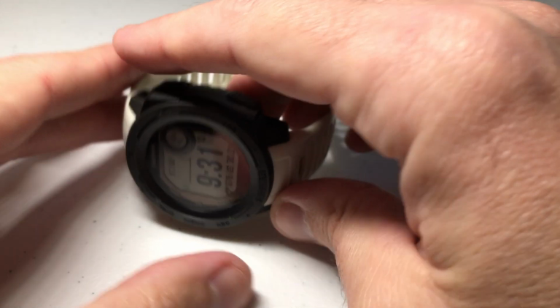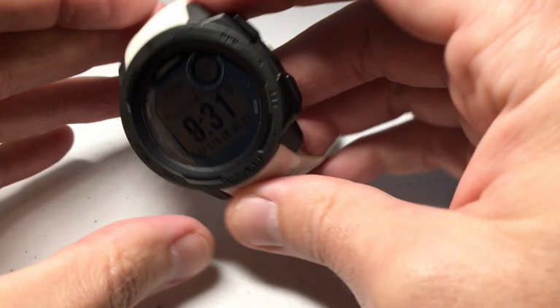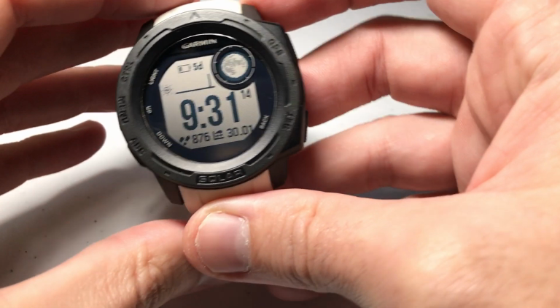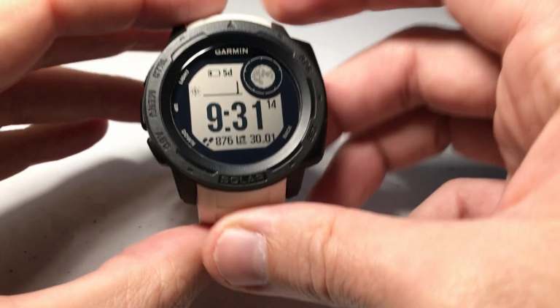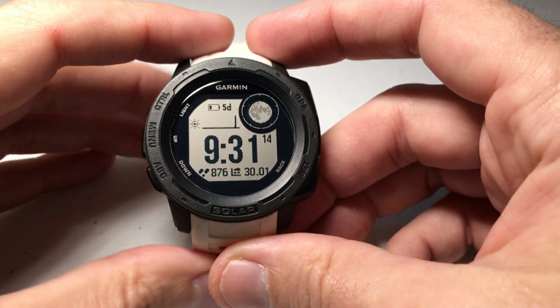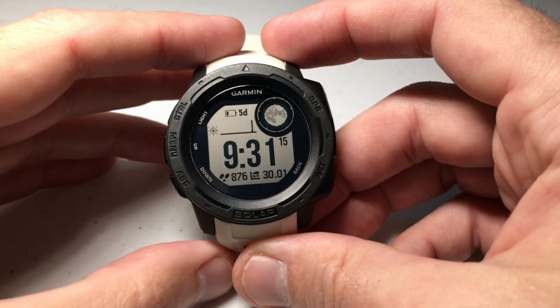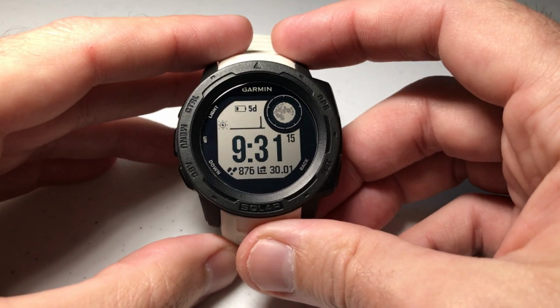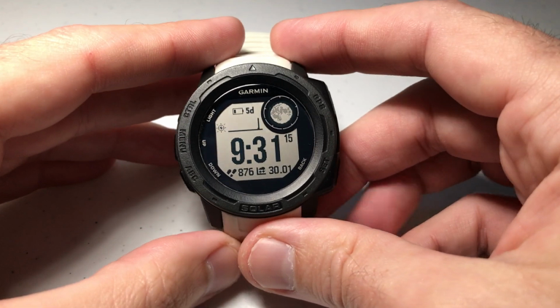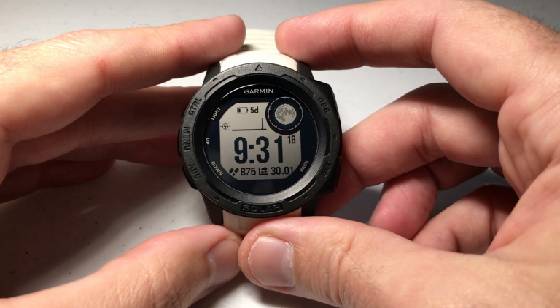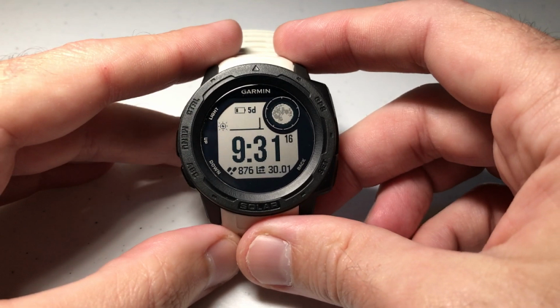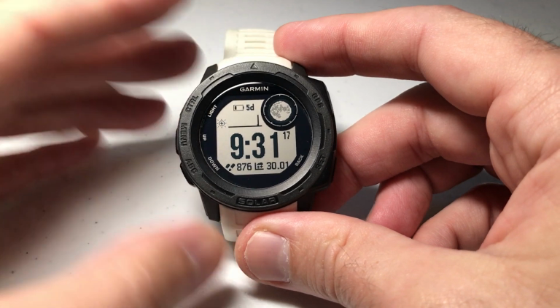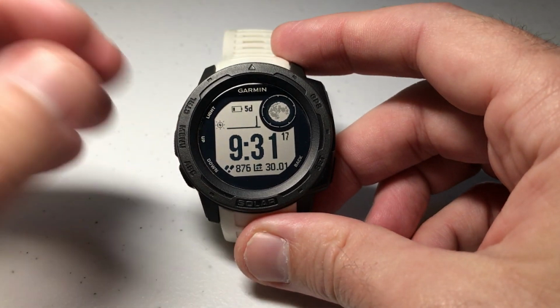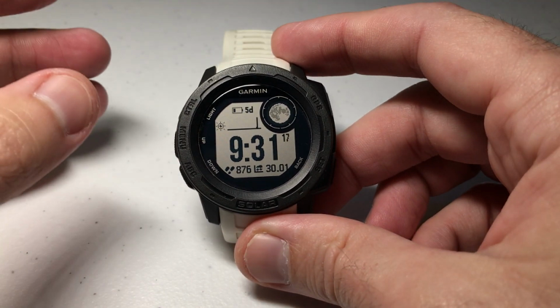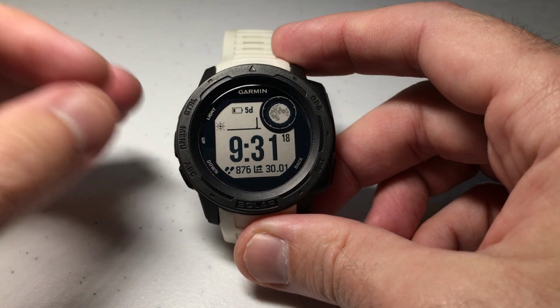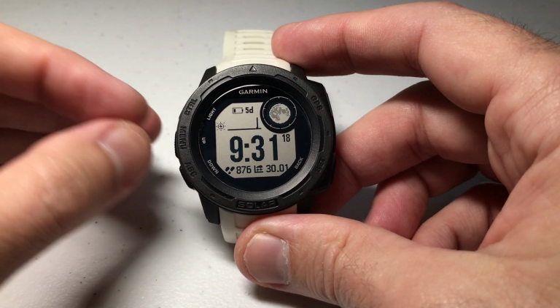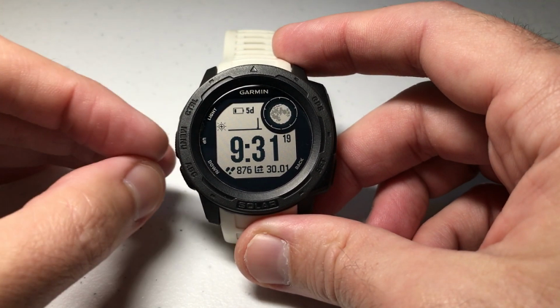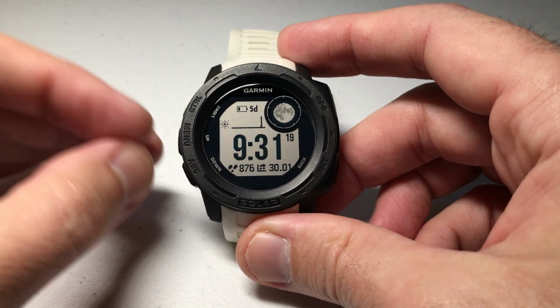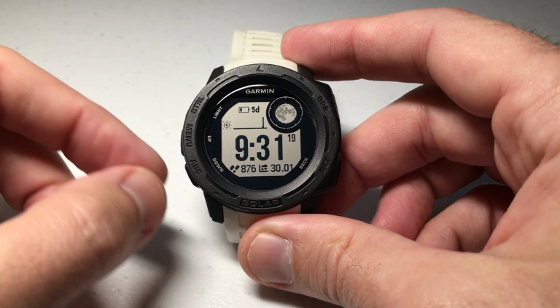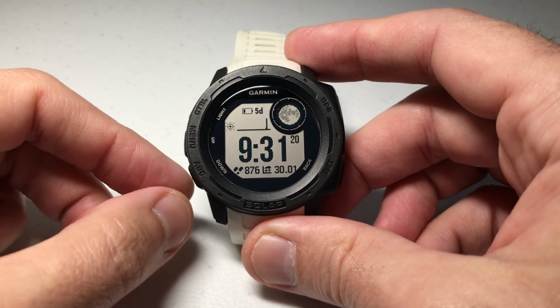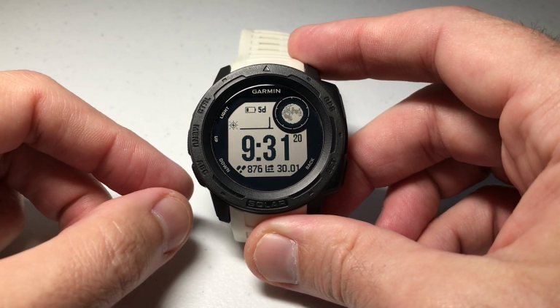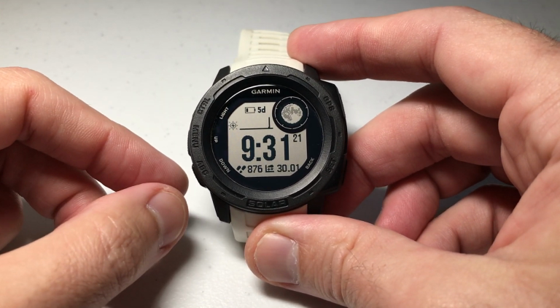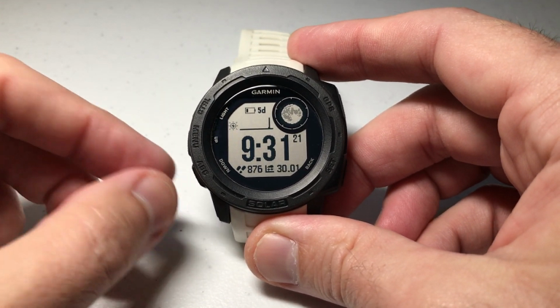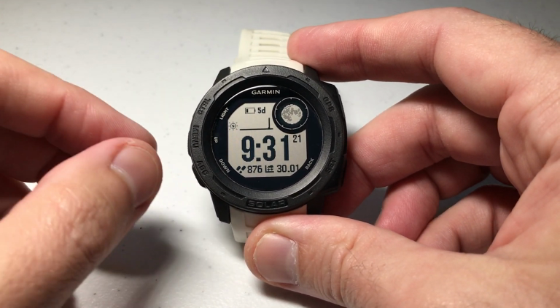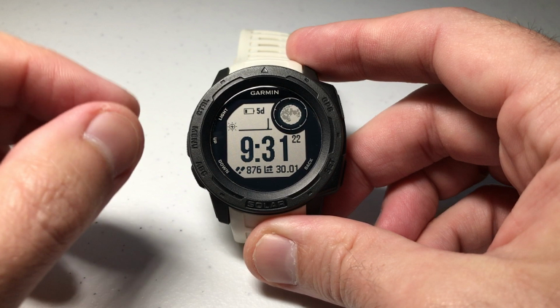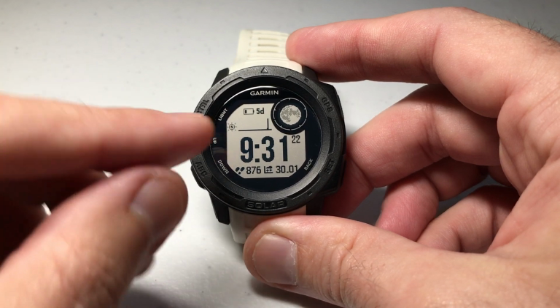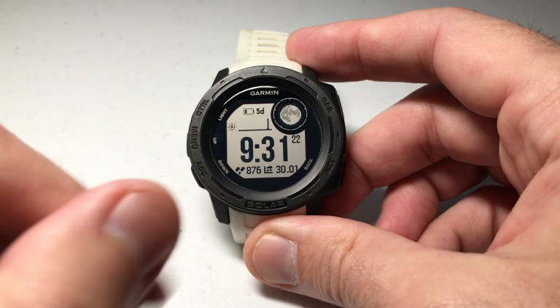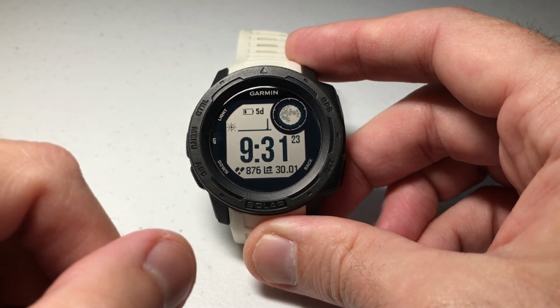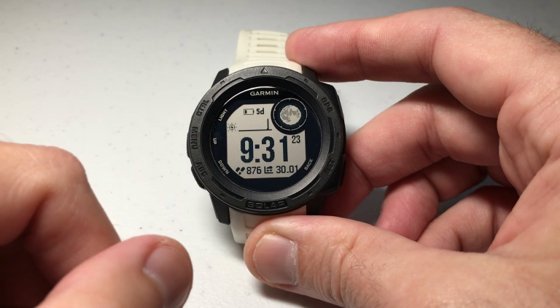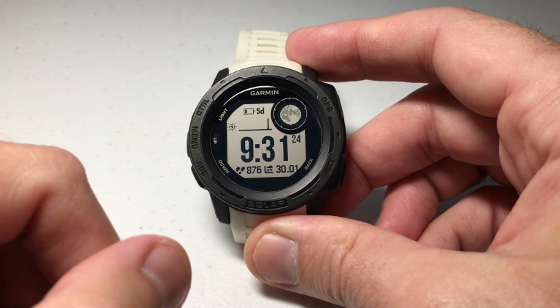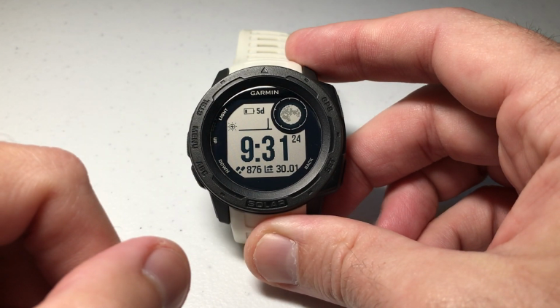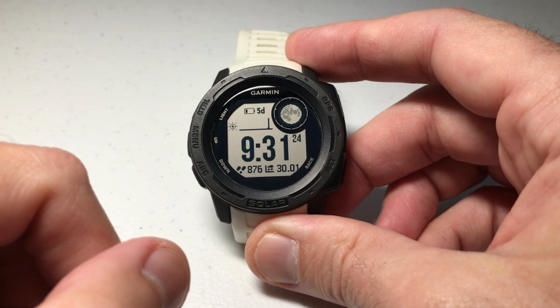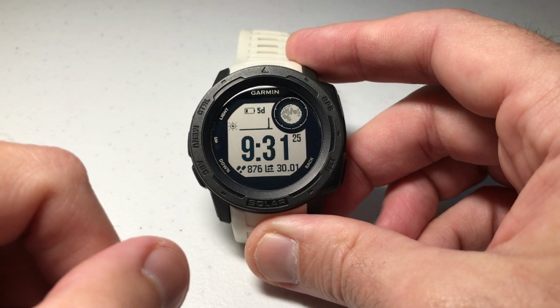Hey everybody, as always I hope you're doing well out there. In today's video I'm going to be talking about one of the most common mistakes I see people talk about with the Garmin Instinct Solar watch, and that is what happens to the watch face when you go into battery saver mode.